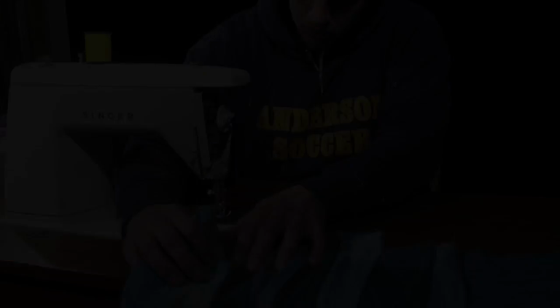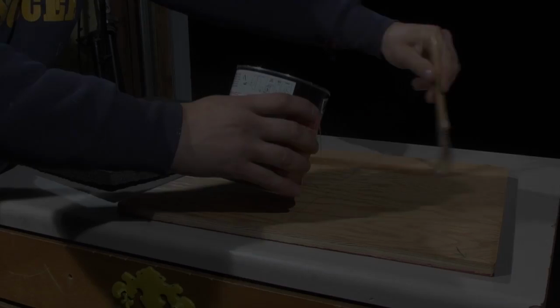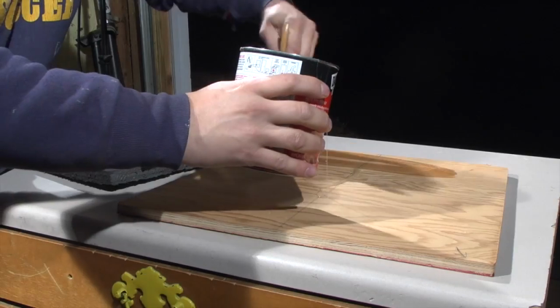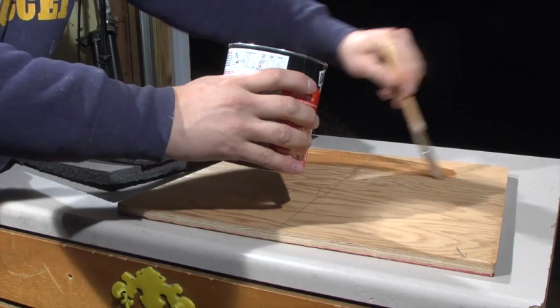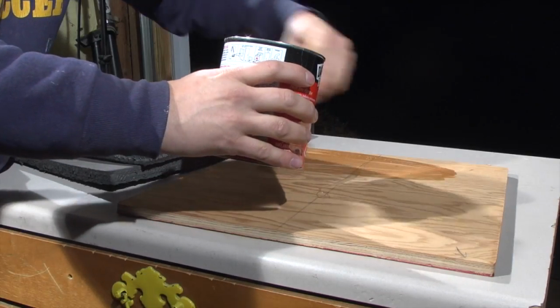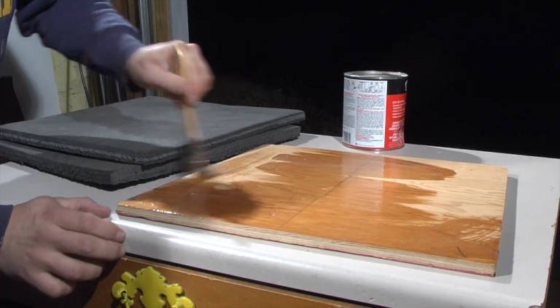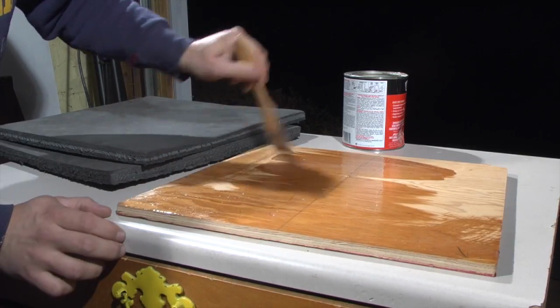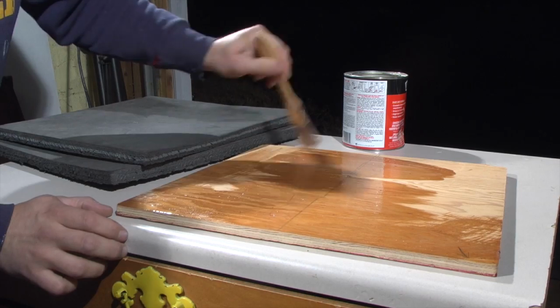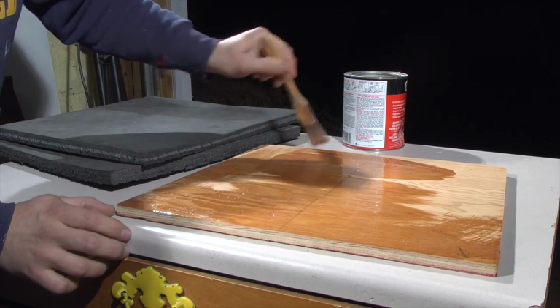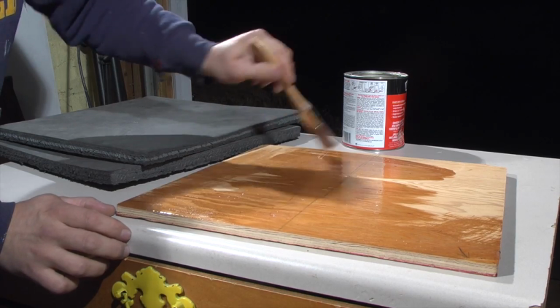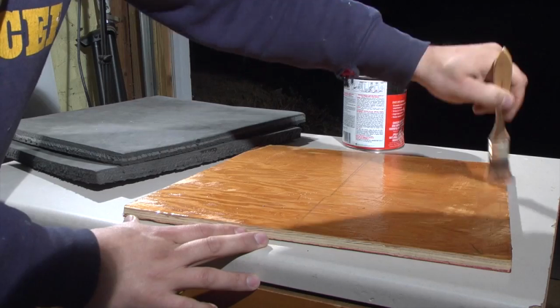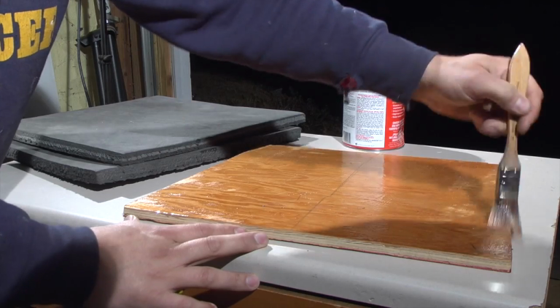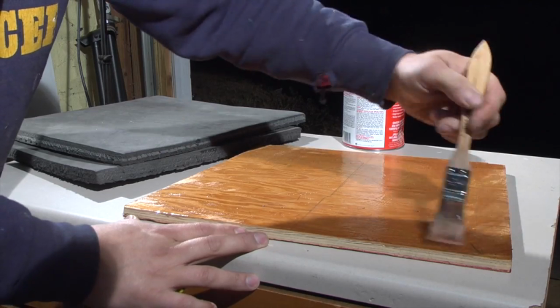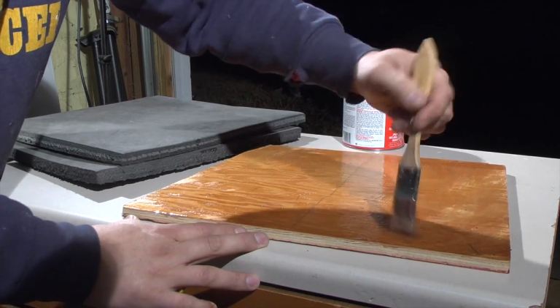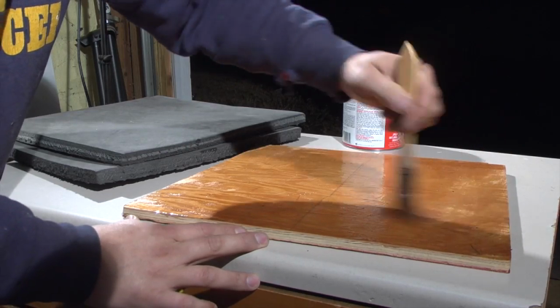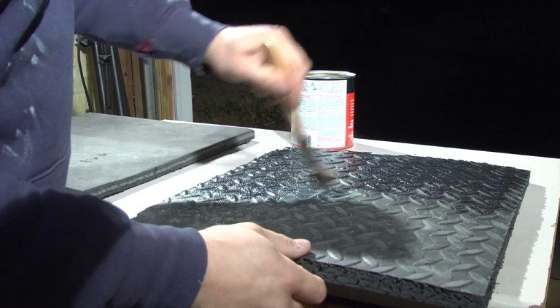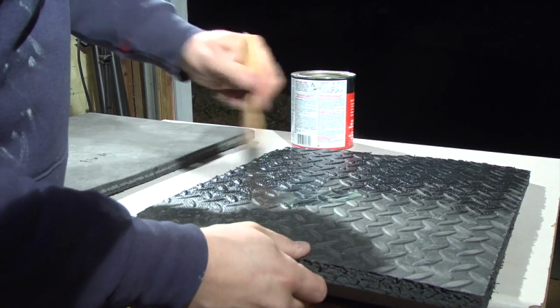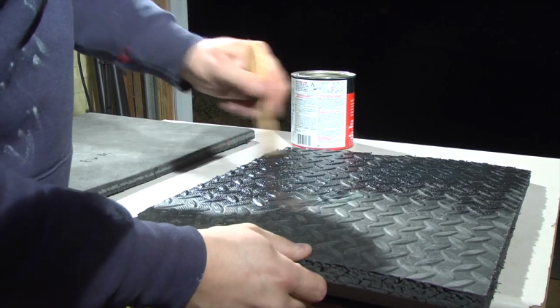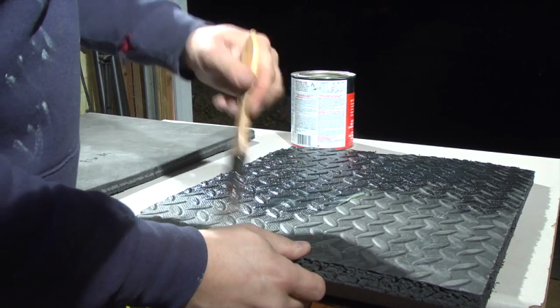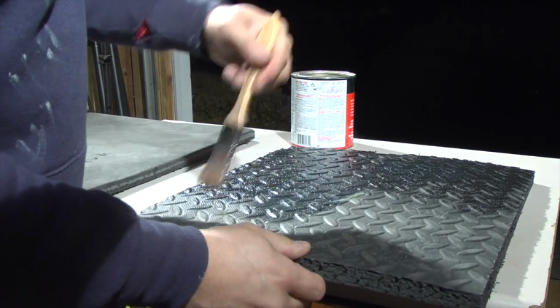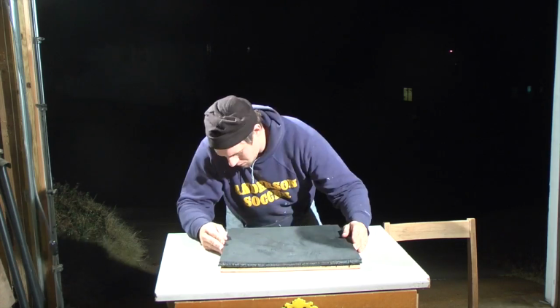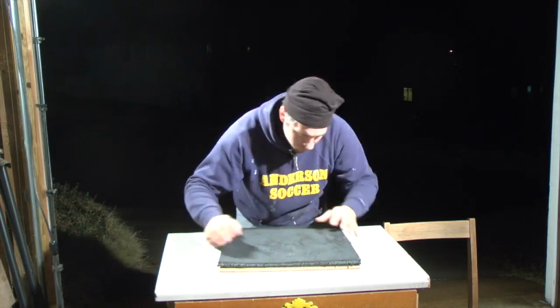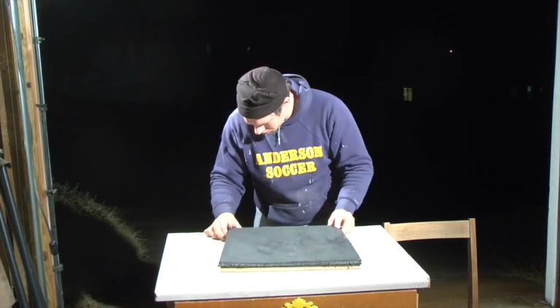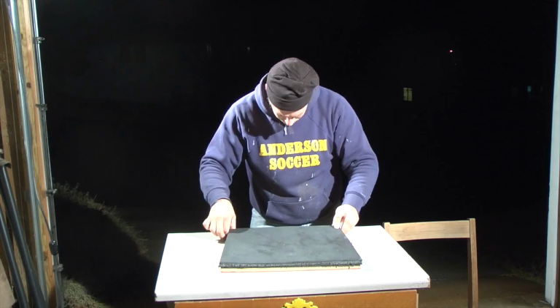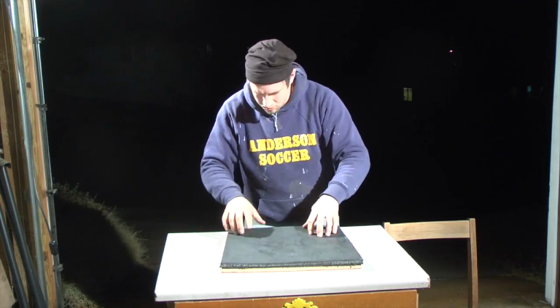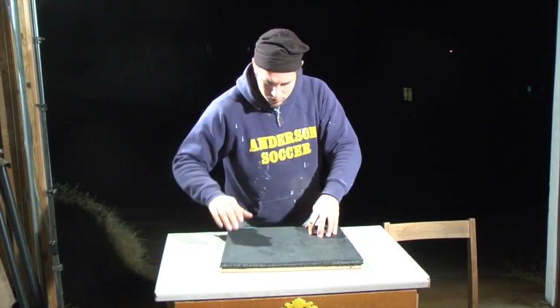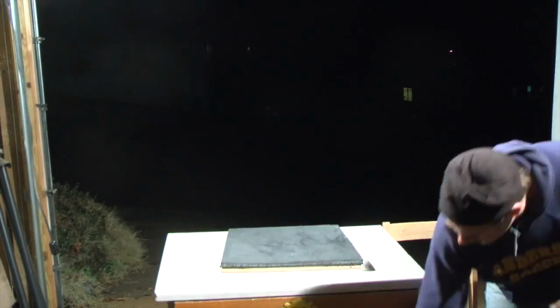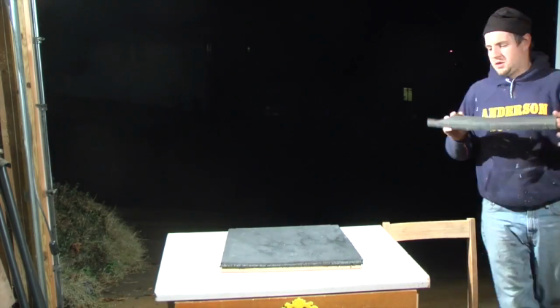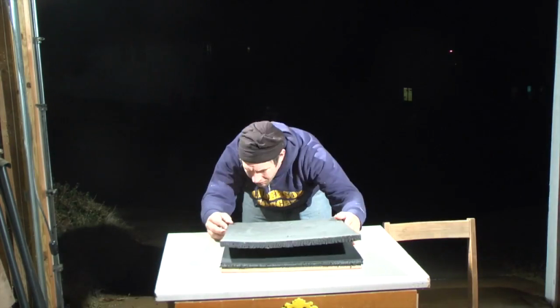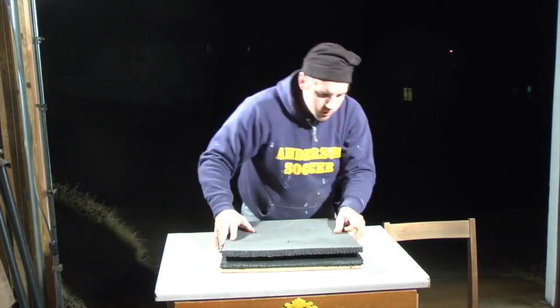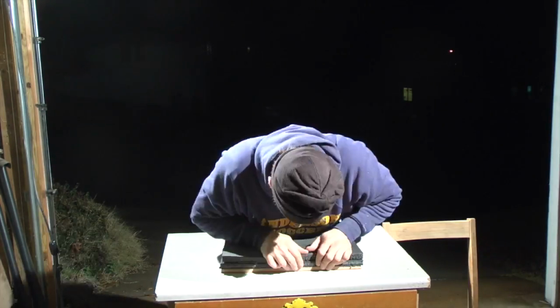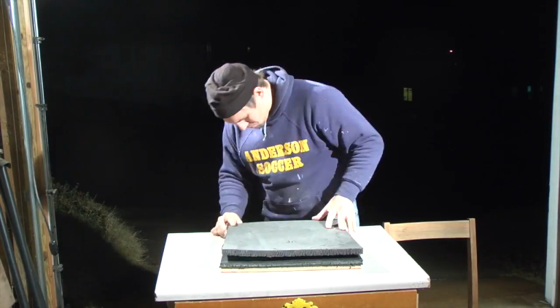To make sure the cushions would not shift on the base, I adhered them with rubber cement. The bond is instant, and the surfaces need to be pressed together so they will not come apart.